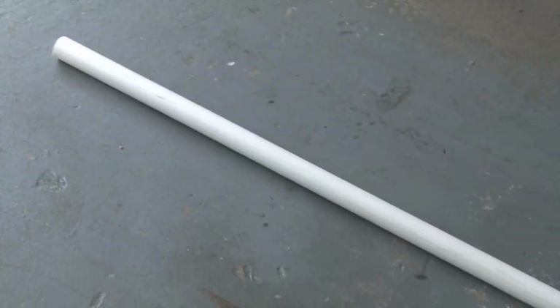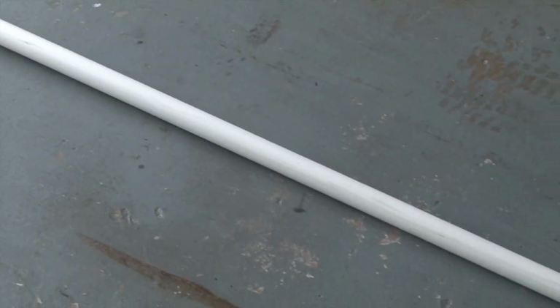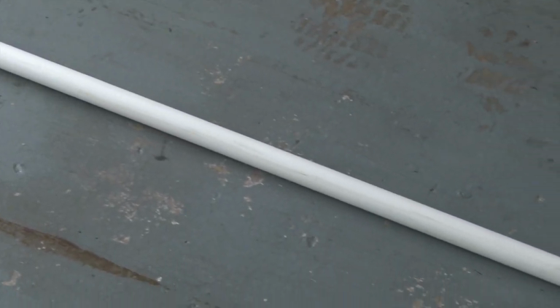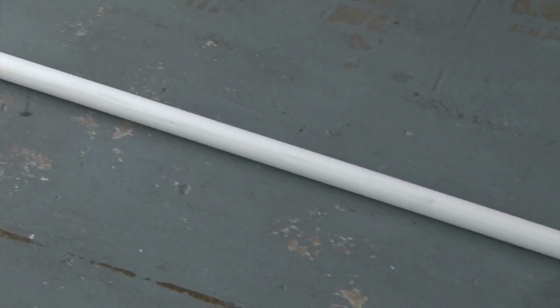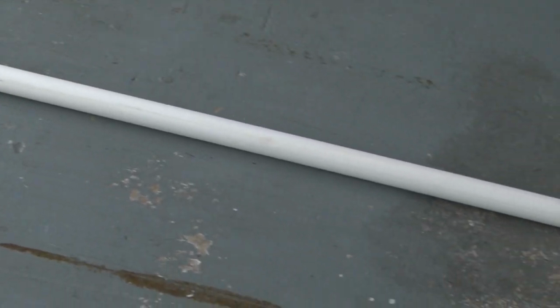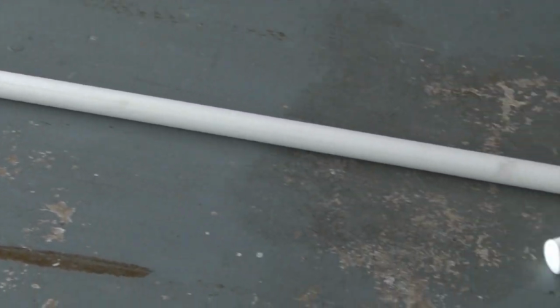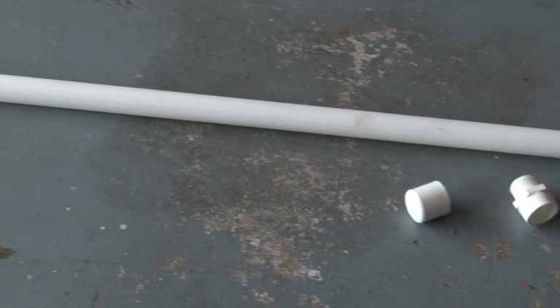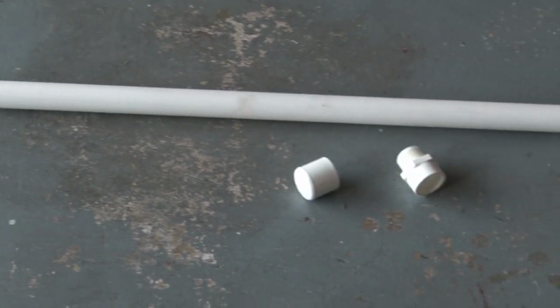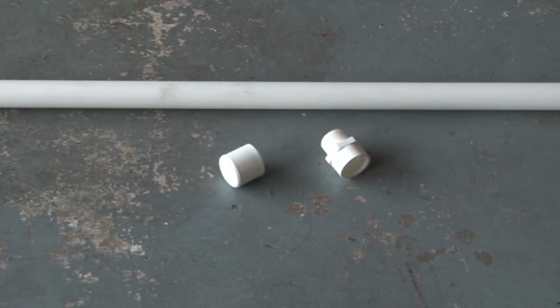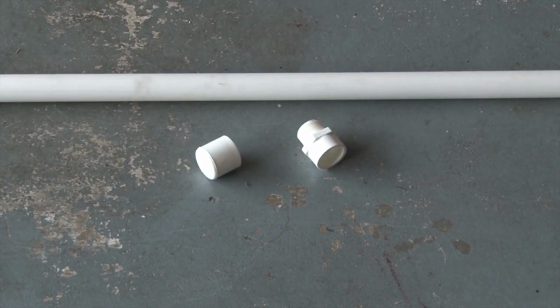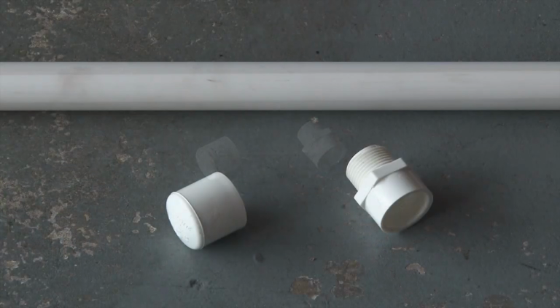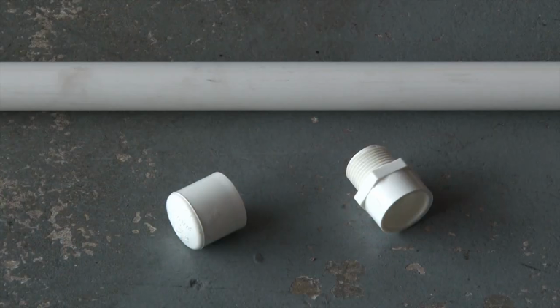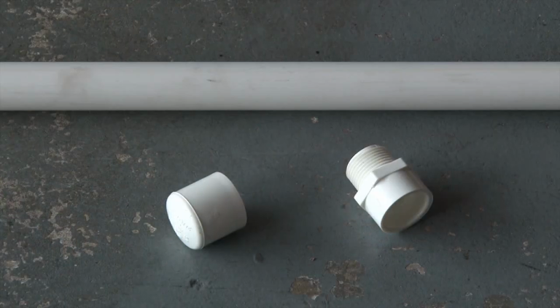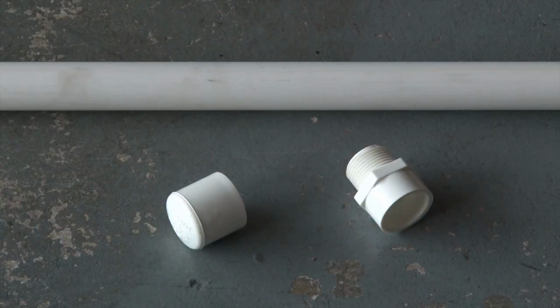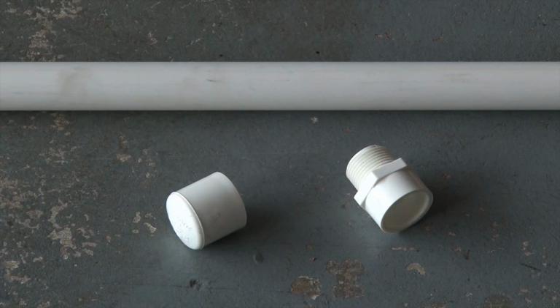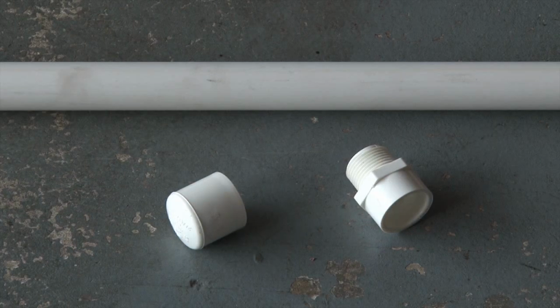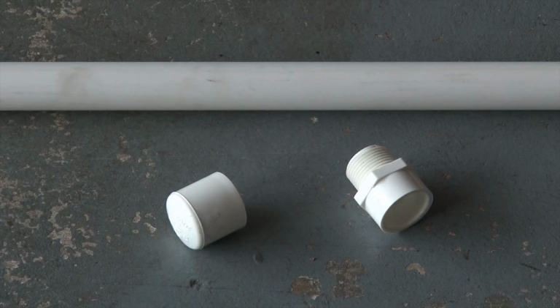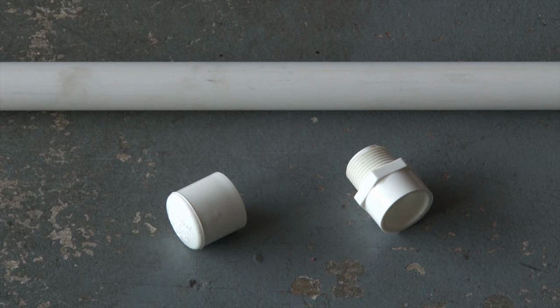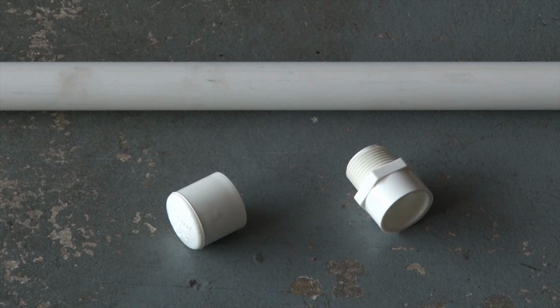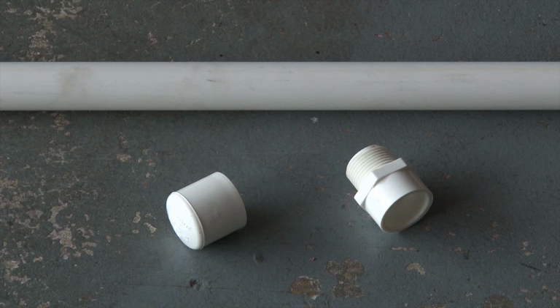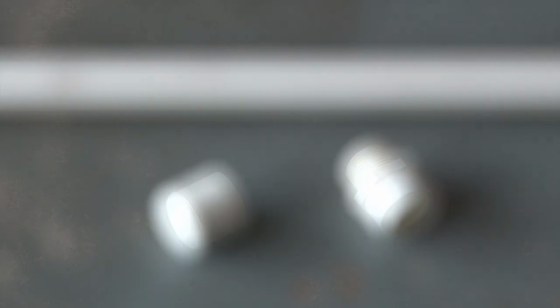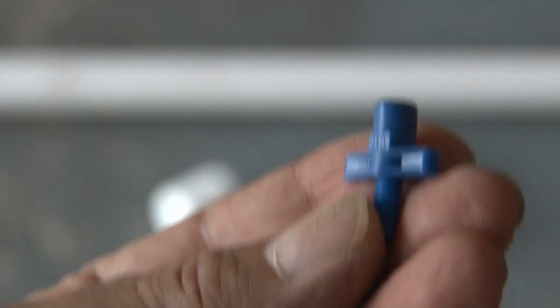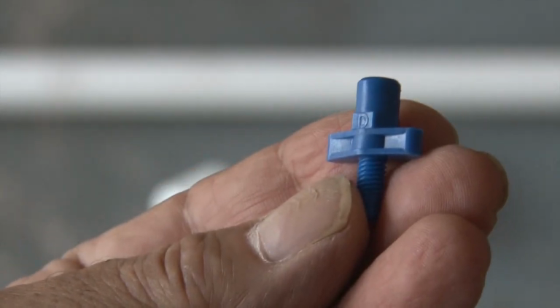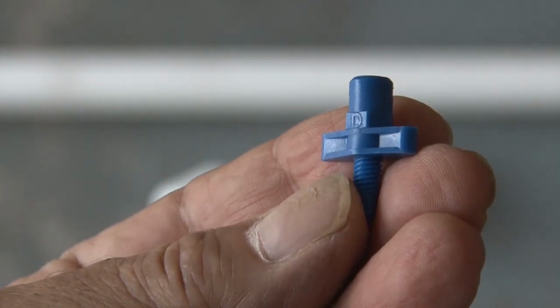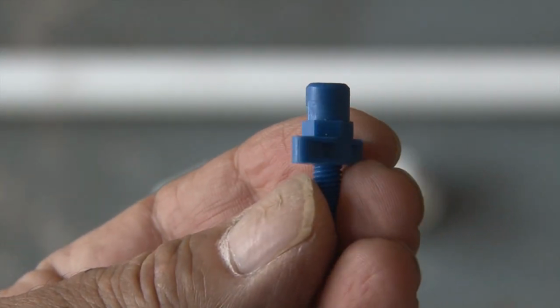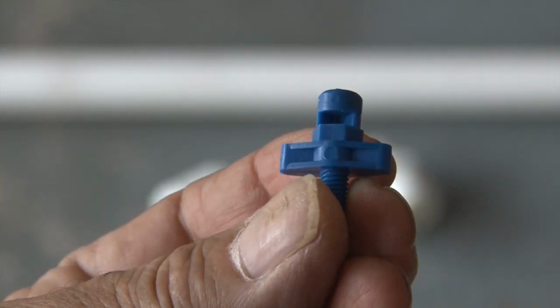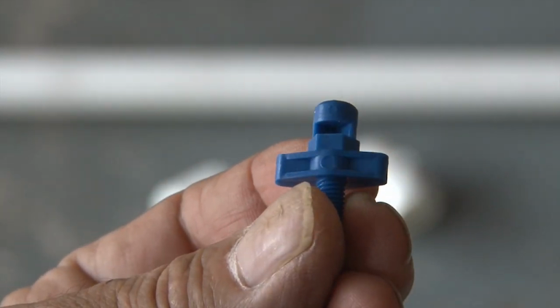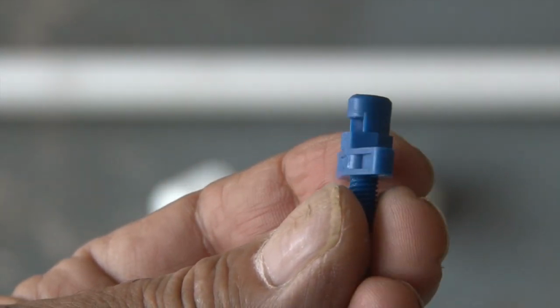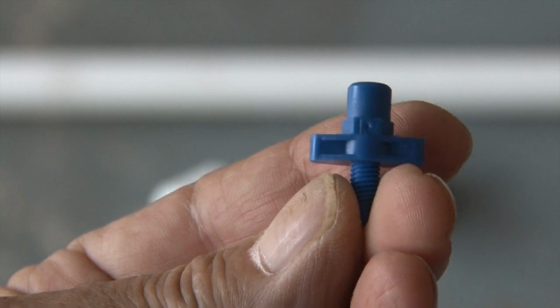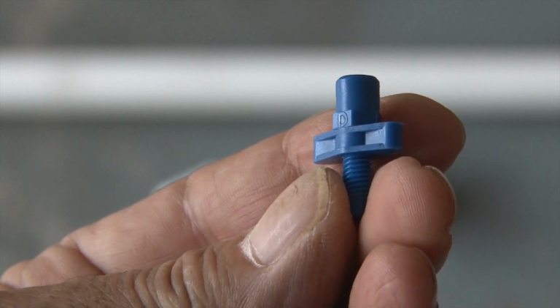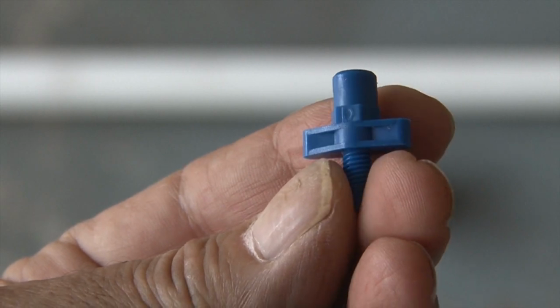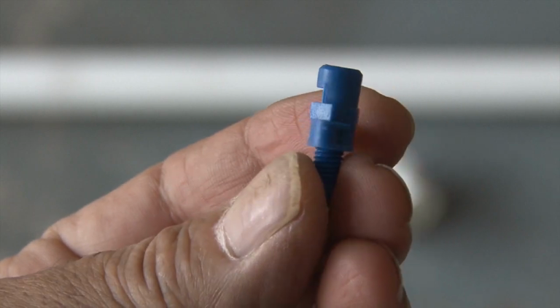To make Mr. Mister, you're going to need some PVC pipe — I'm using three-quarter inch pipe. You're also going to need a couple of fittings: an end cap and a three-quarter inch hose adapter. And the main ingredient are these little misters. You can find these in the irrigation section of your local home improvement store.